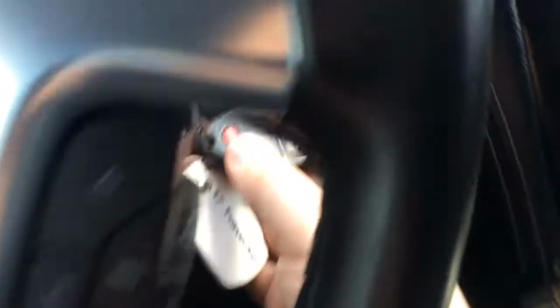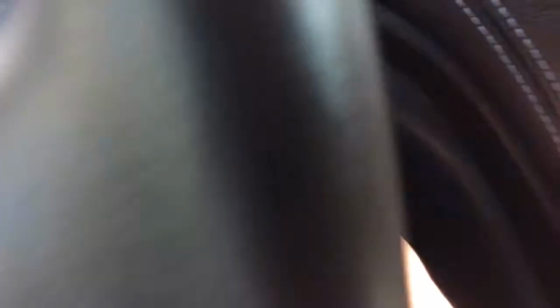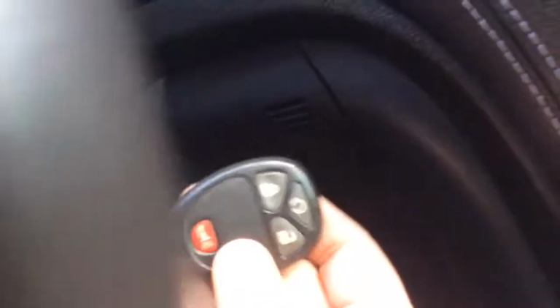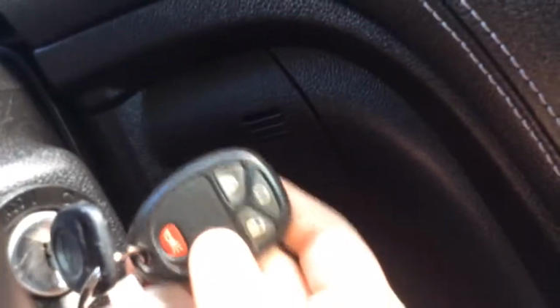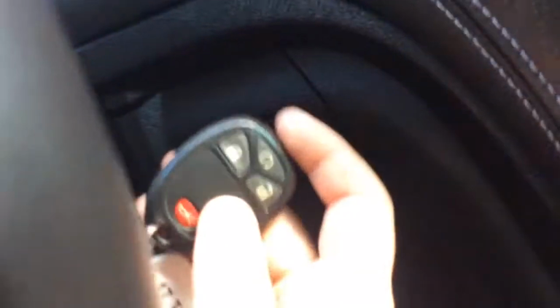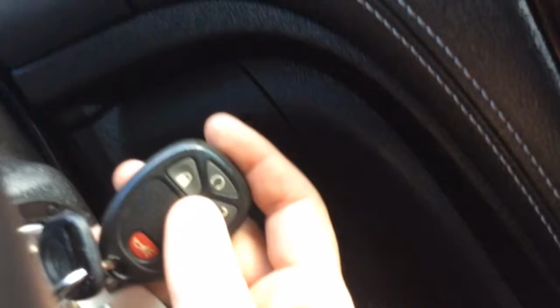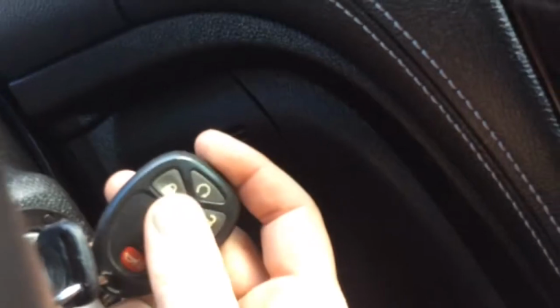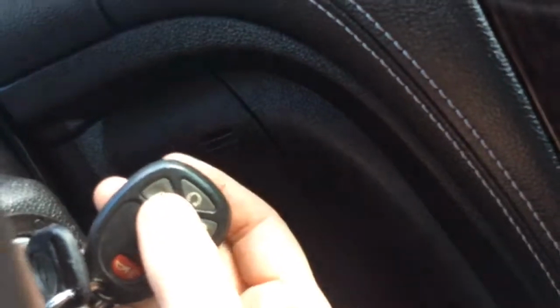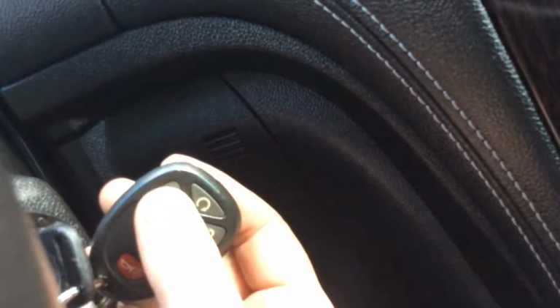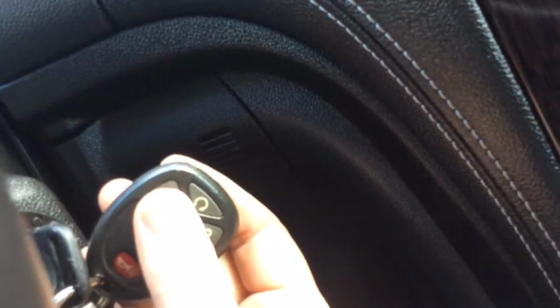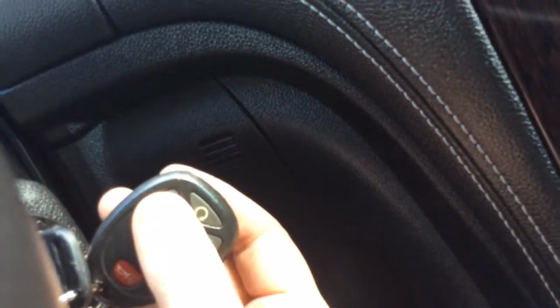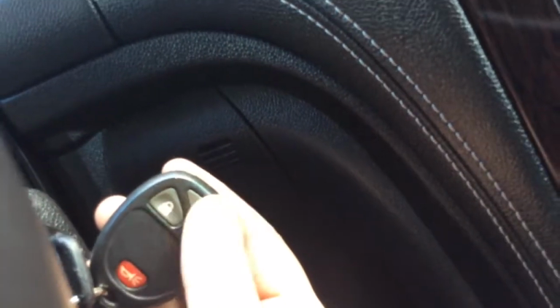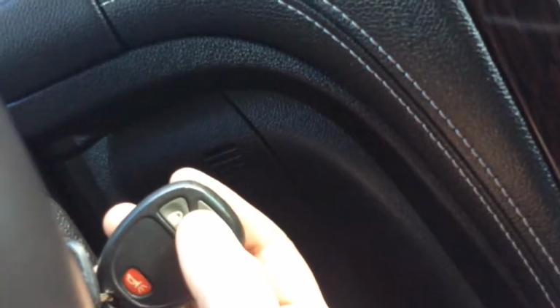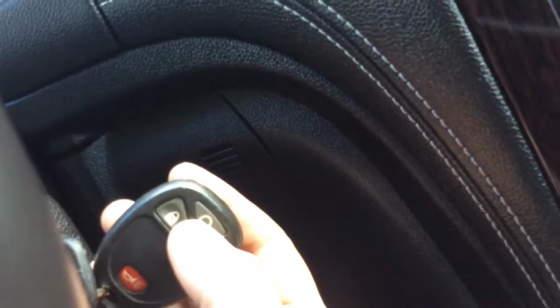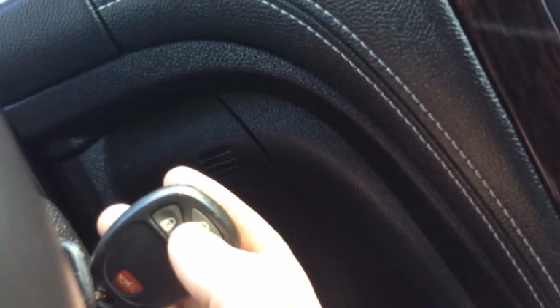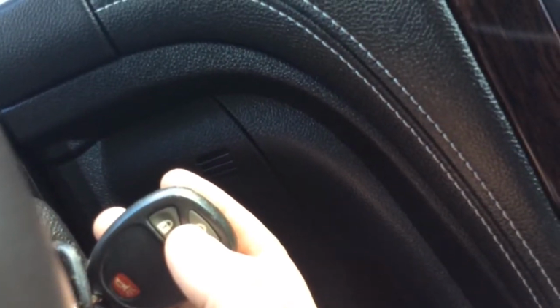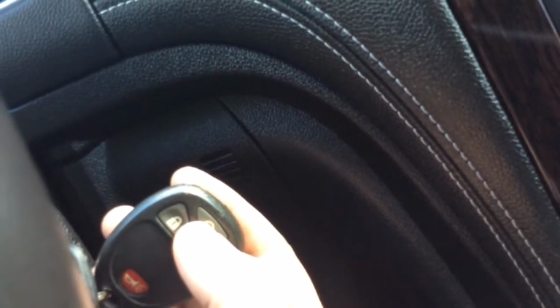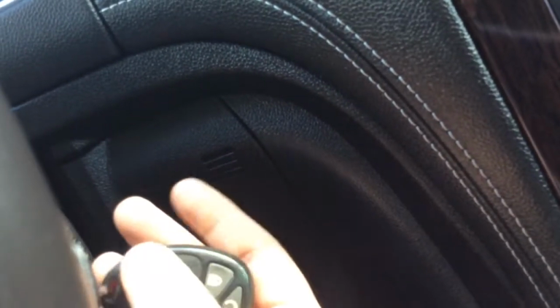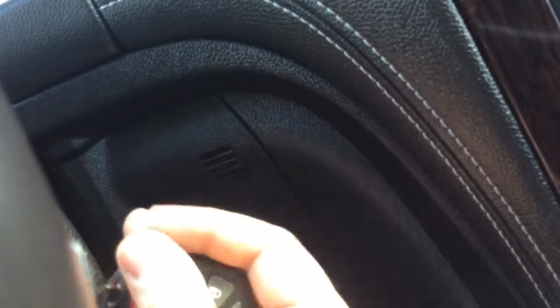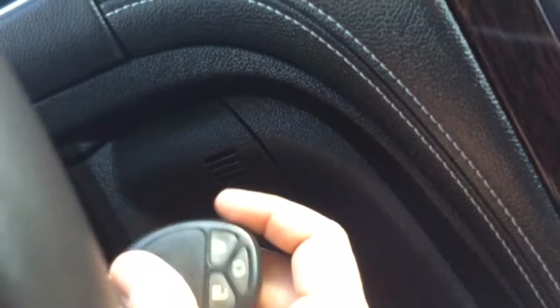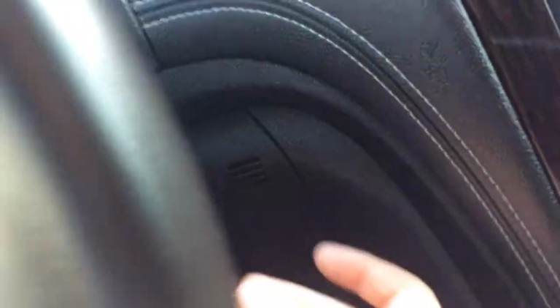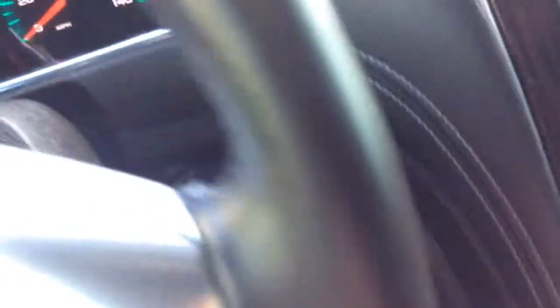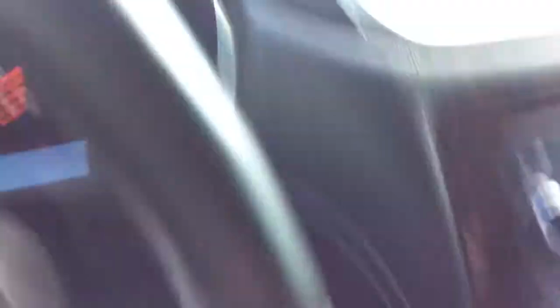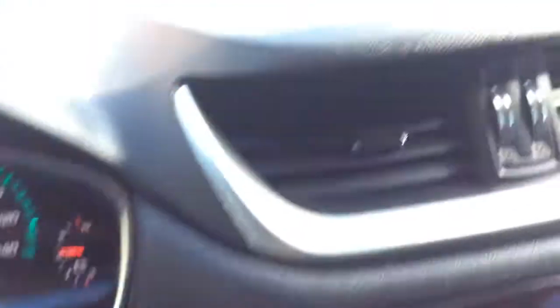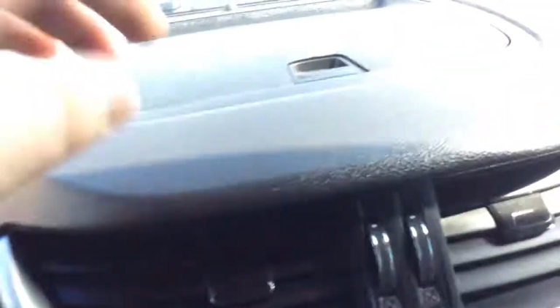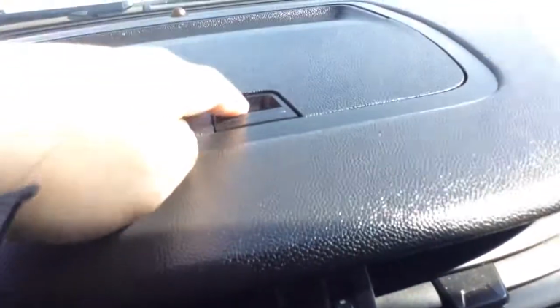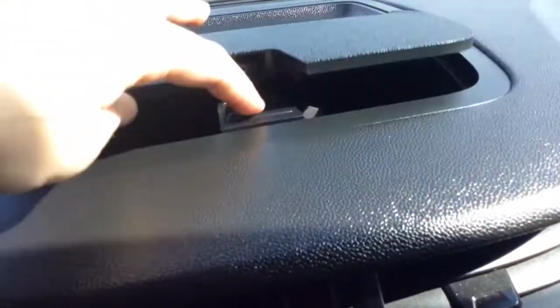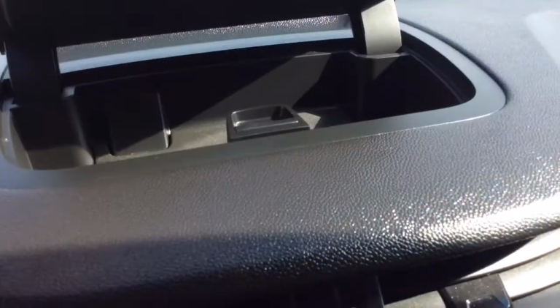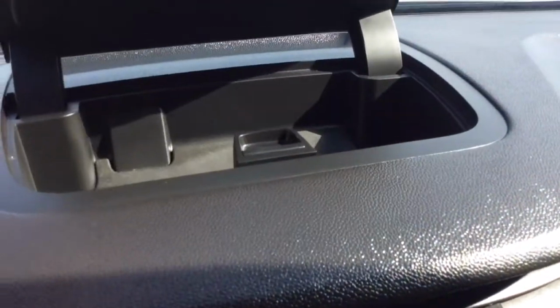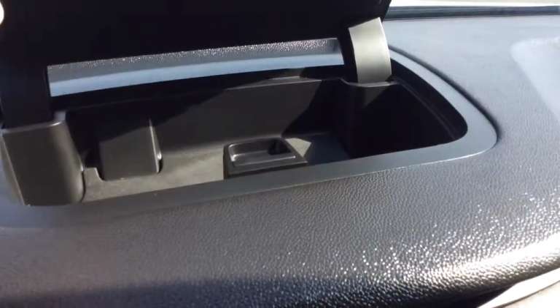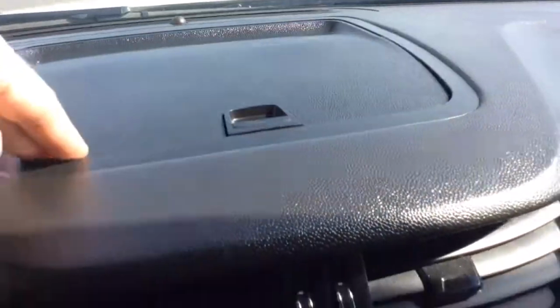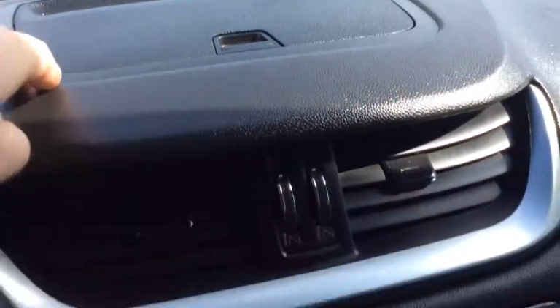It has remote vehicle start. You hit the lock button twice, you'll hear the horn beep, and then you hold this button down for two seconds and it'll start up for you. That's a great feature — keeps the car warmed up for you in the winter and cooled down in the summer.